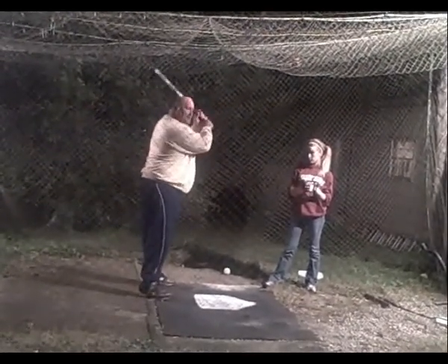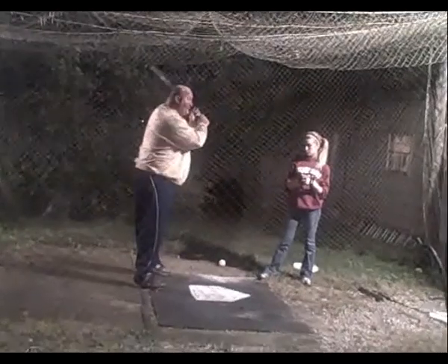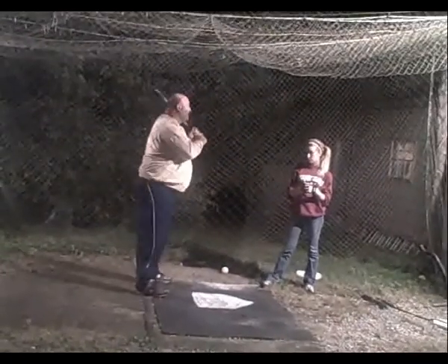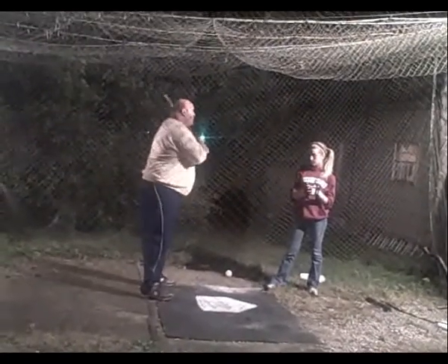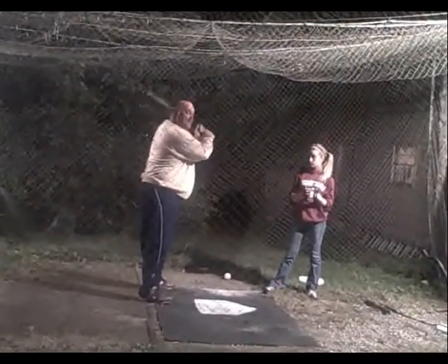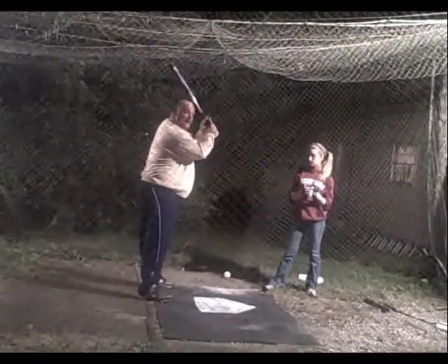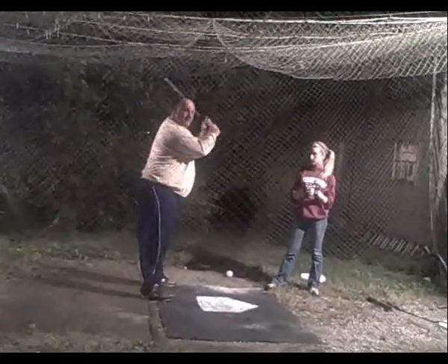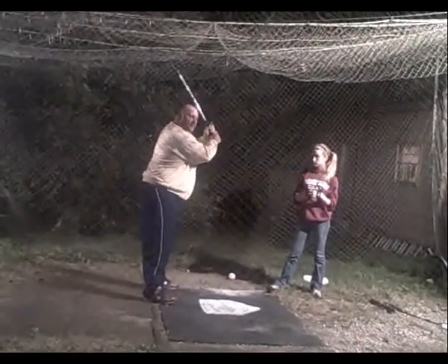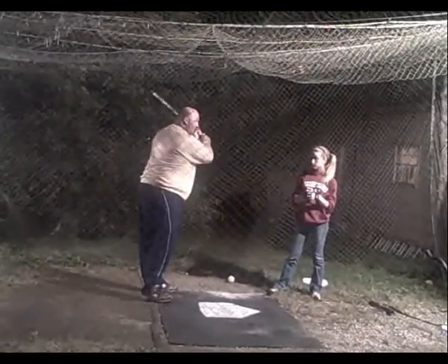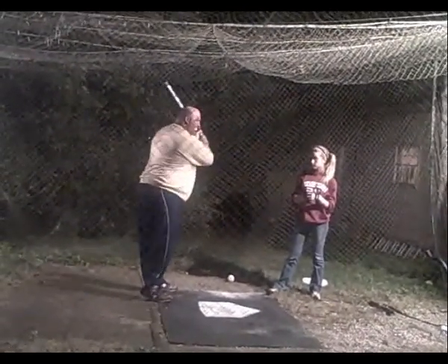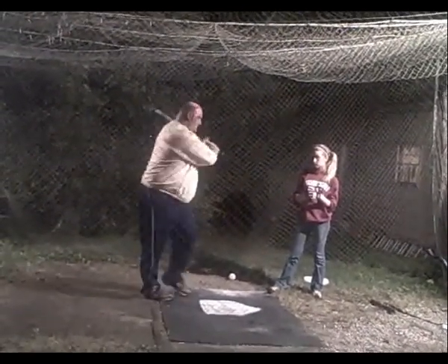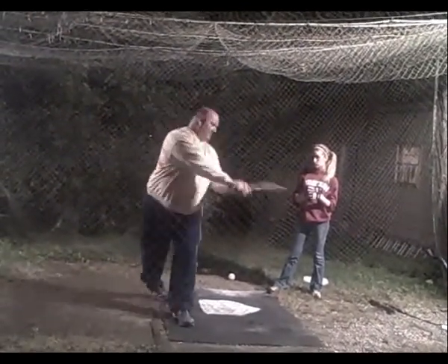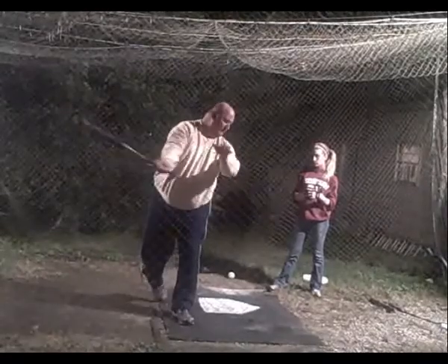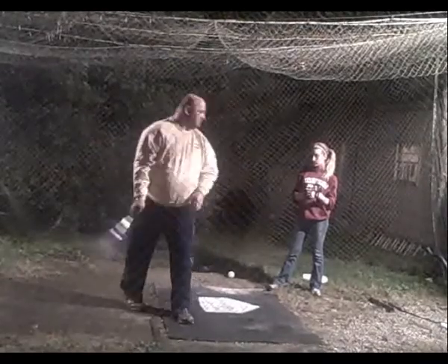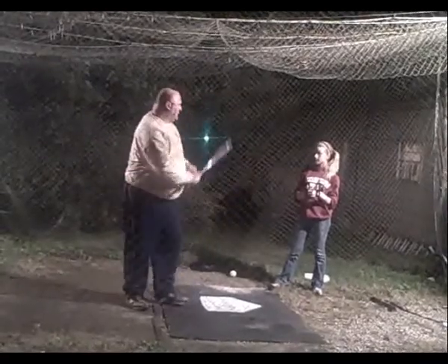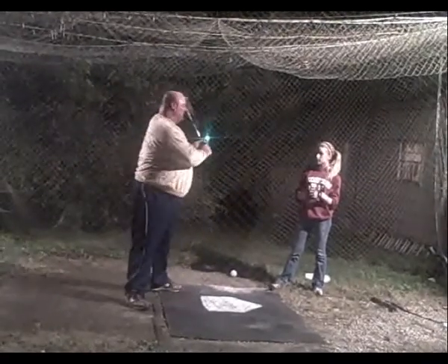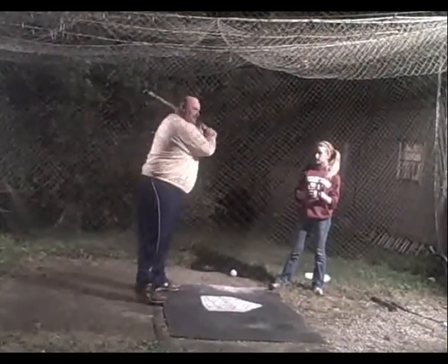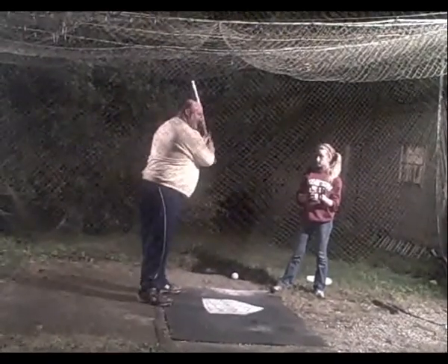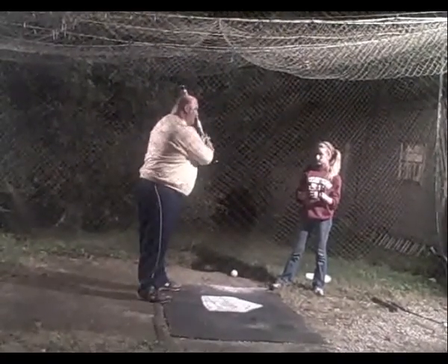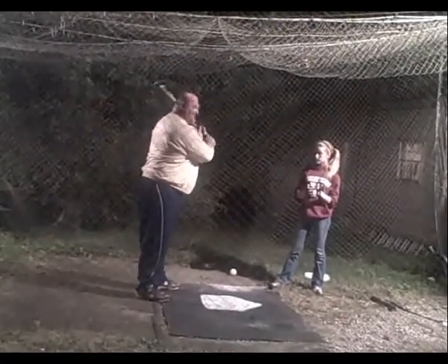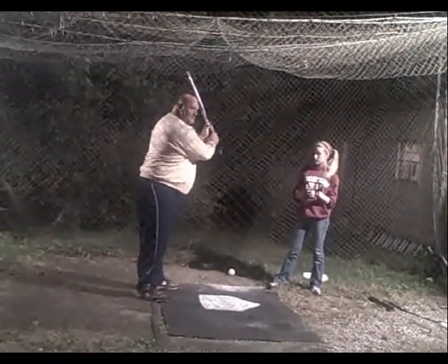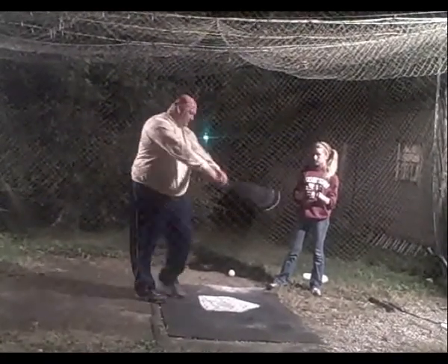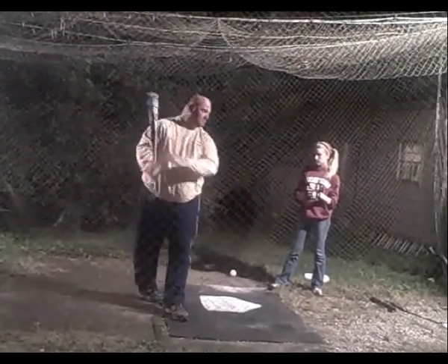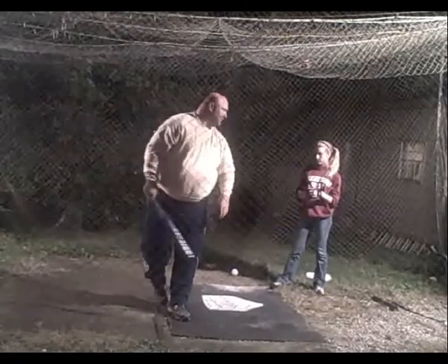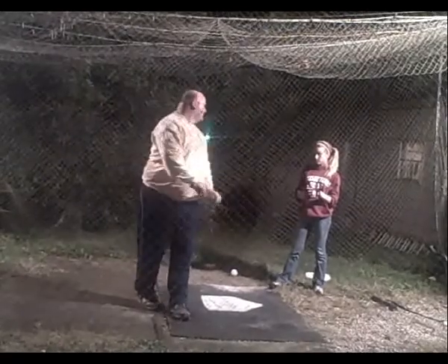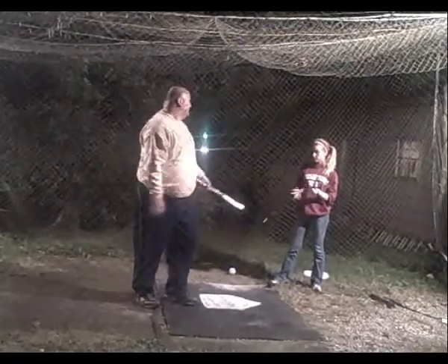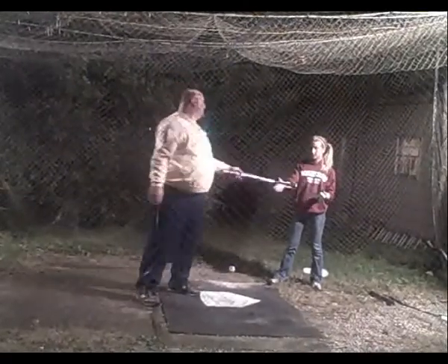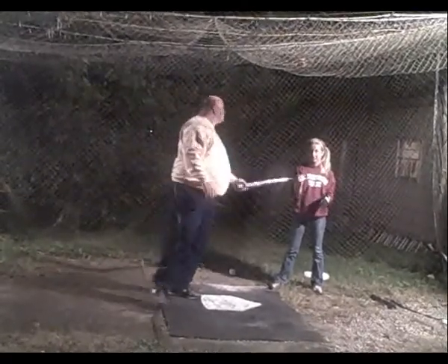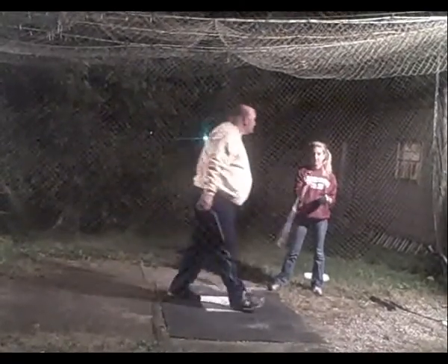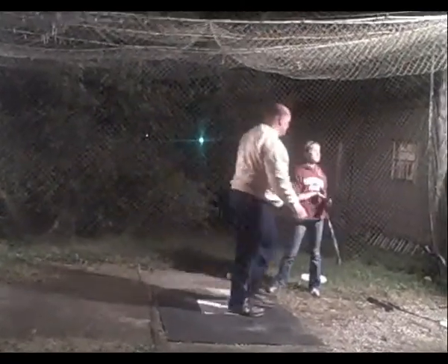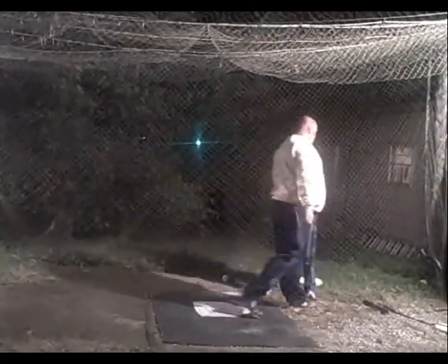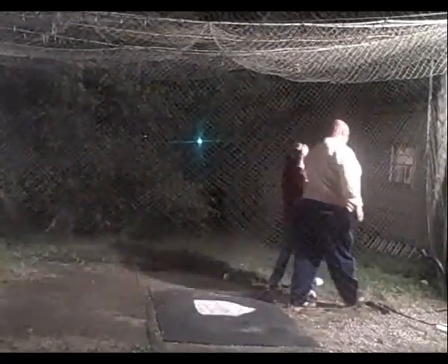Some people start out learning to hit — they get here, they'll let it slide, boom. All they're going to do is let the bat slide down, boom. That's all they're going to do. Does she want to do that or no?